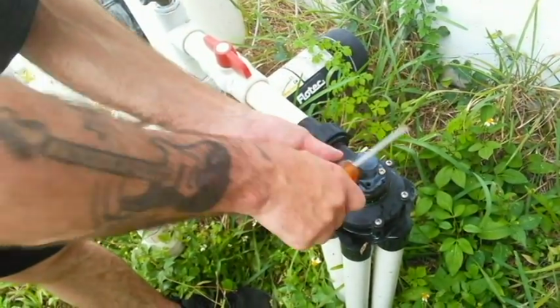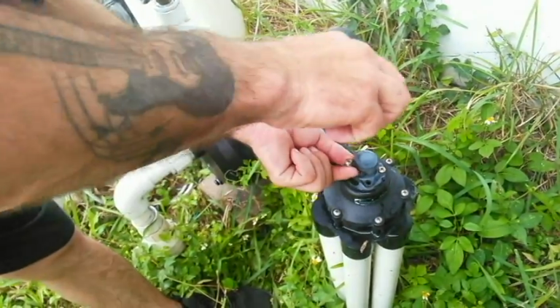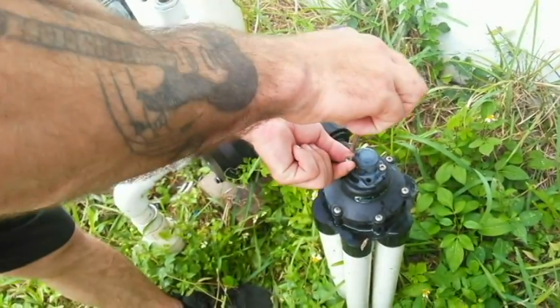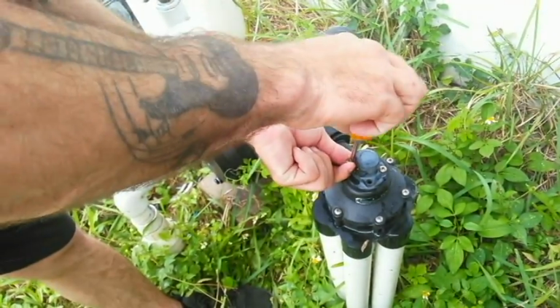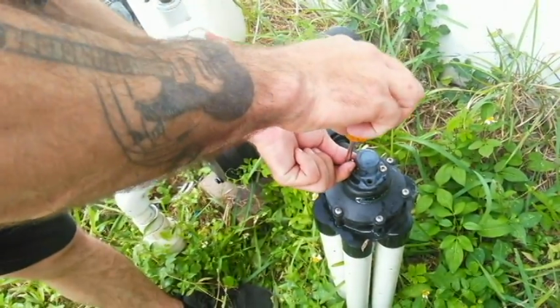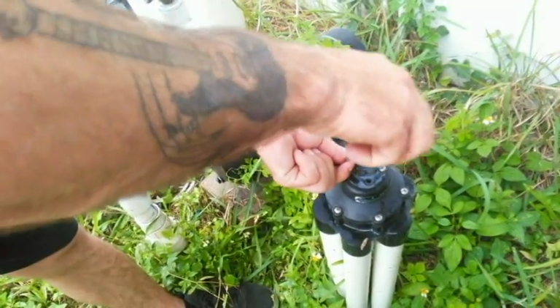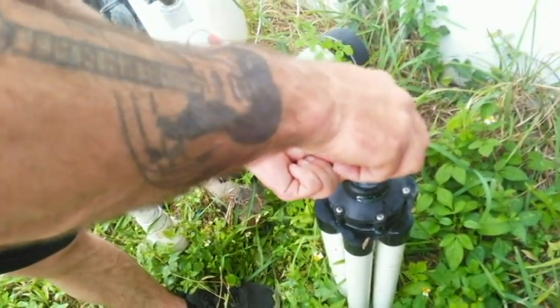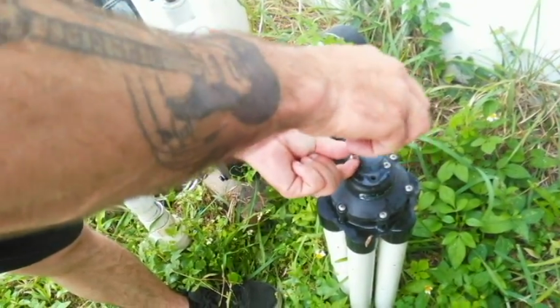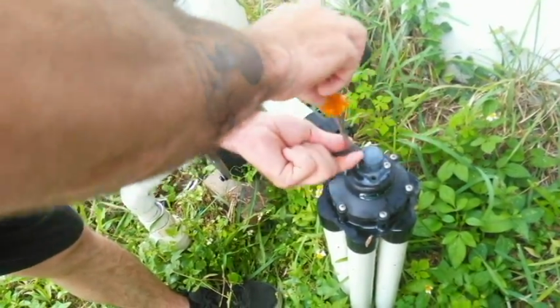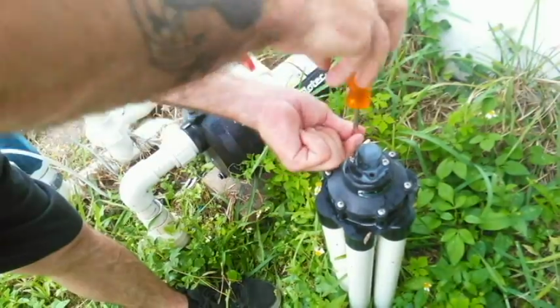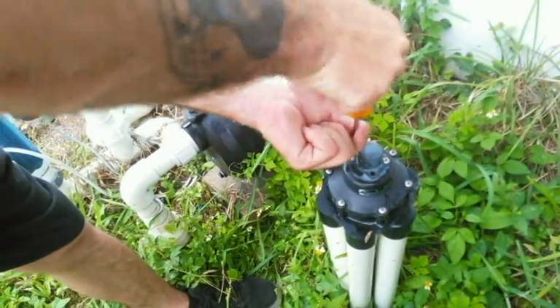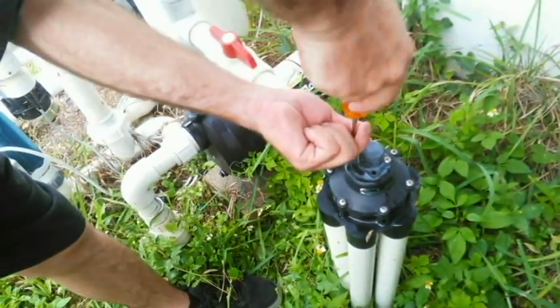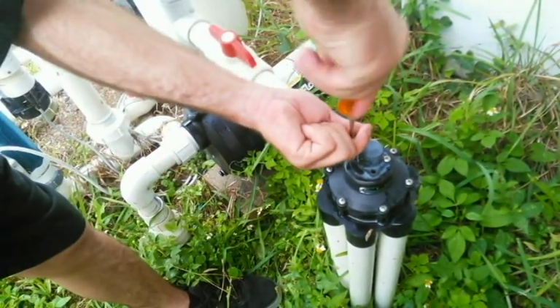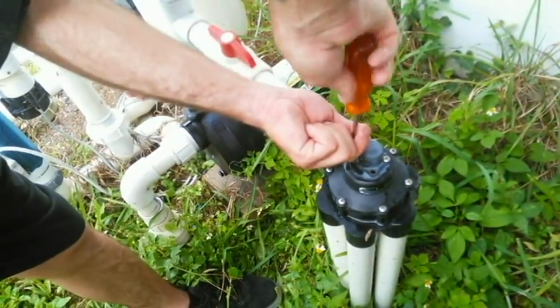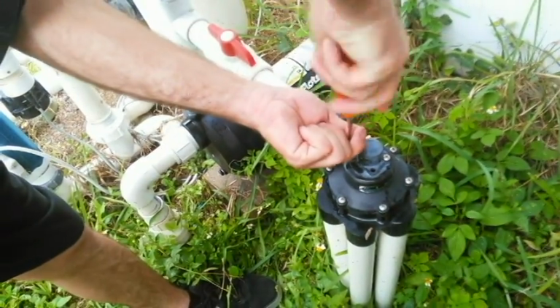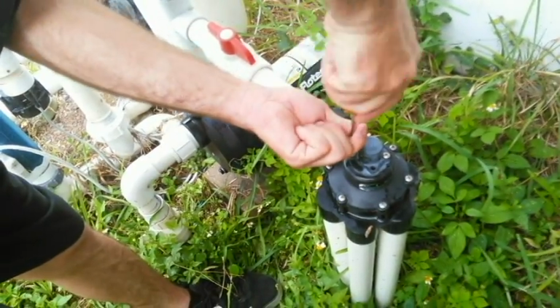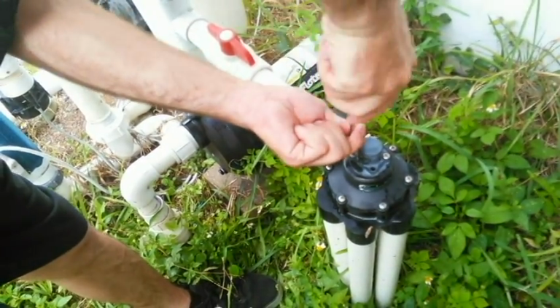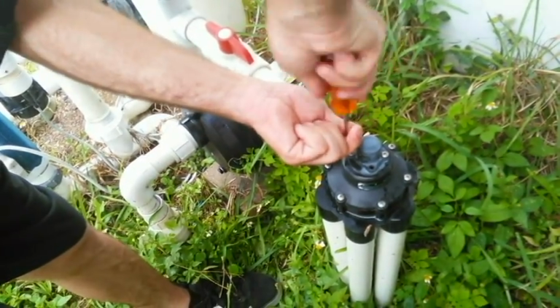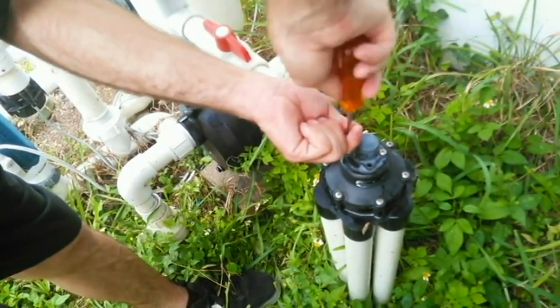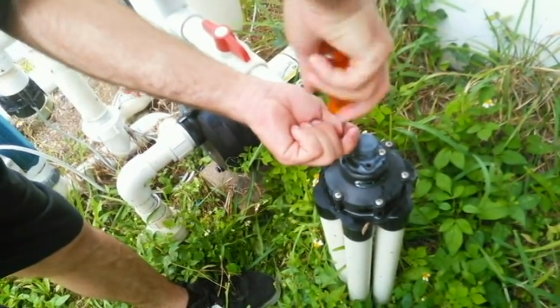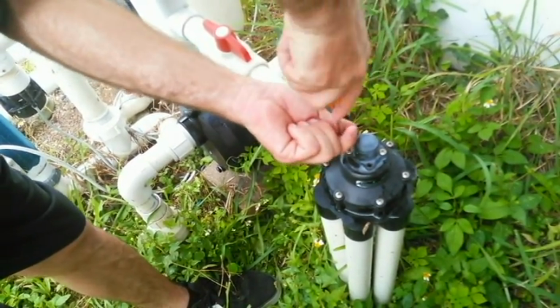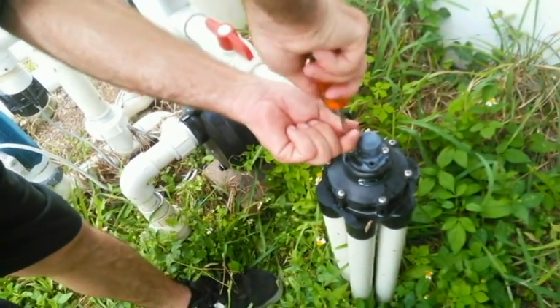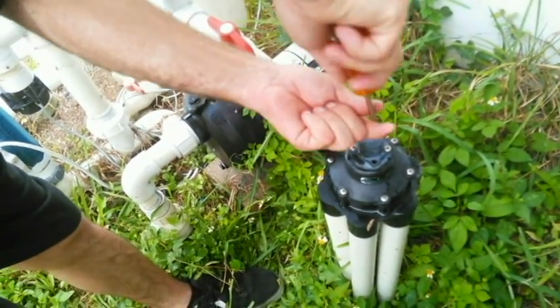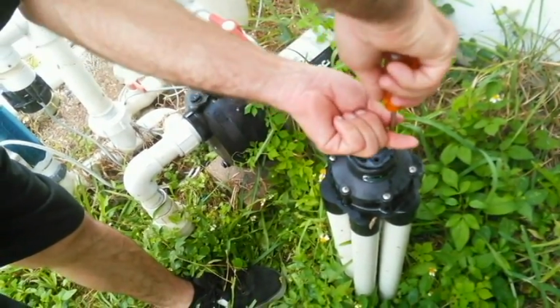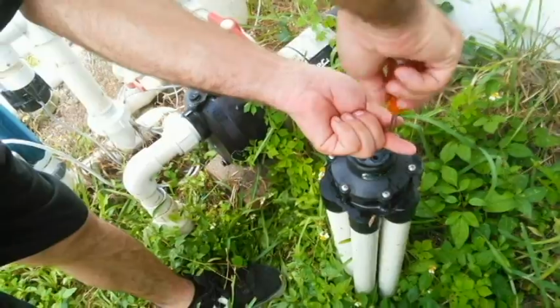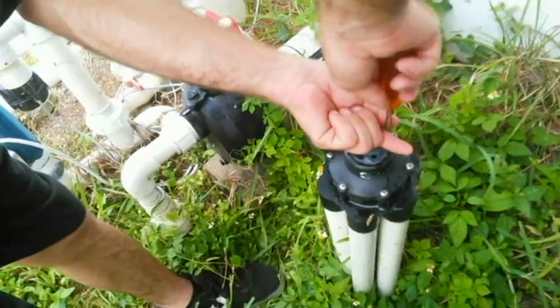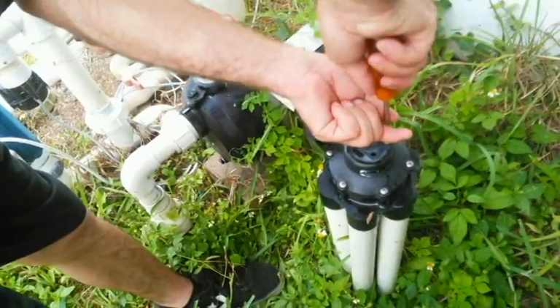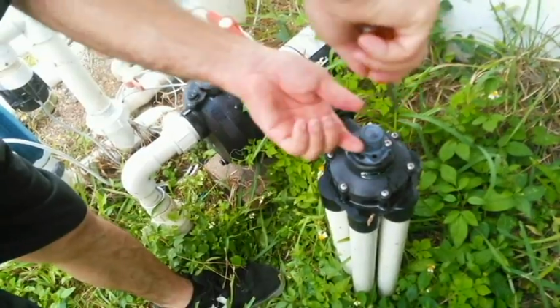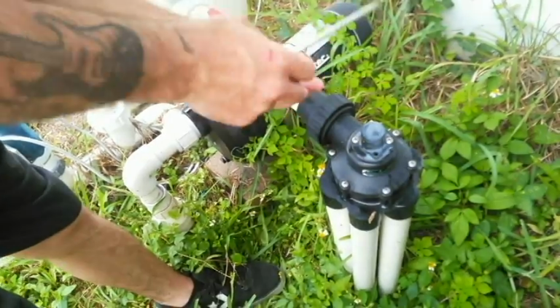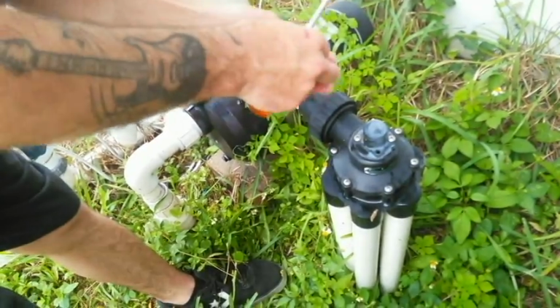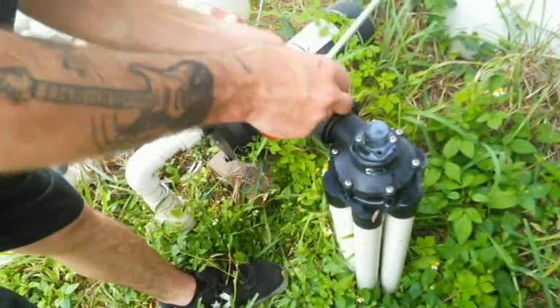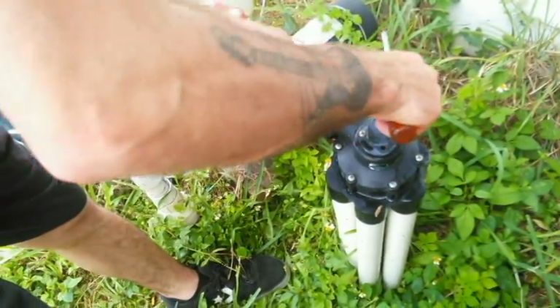Get these four screws back in. You don't have to tighten these down too hard or you'll crack things — just snug. And if it leaks a little bit when you turn it on, just give it about an eighth of a turn or so.